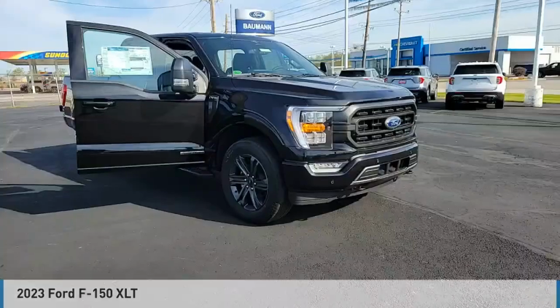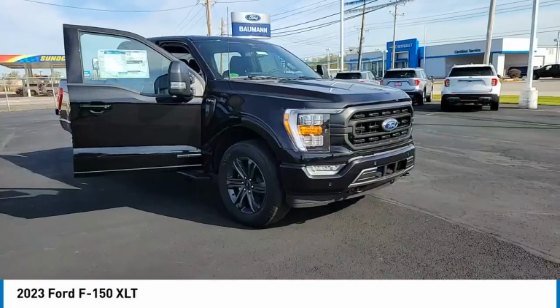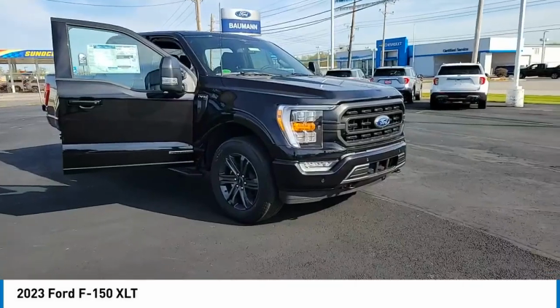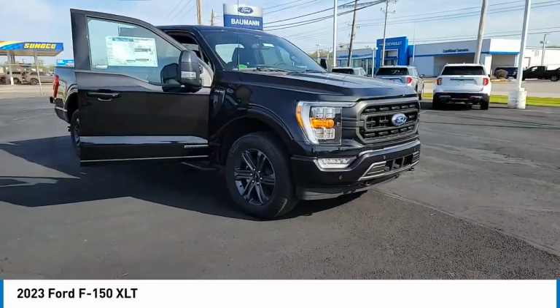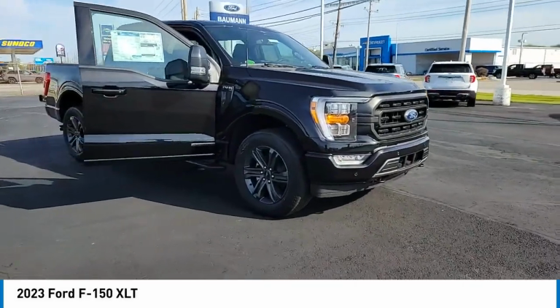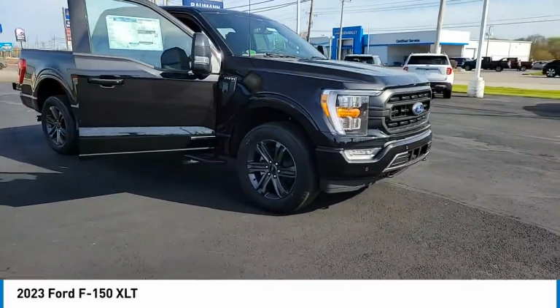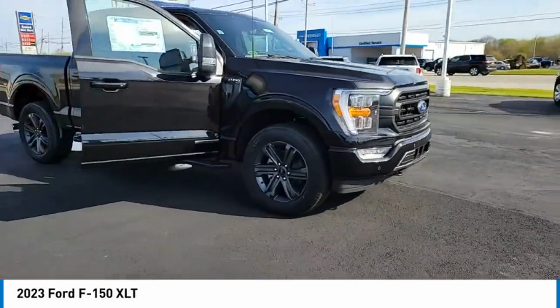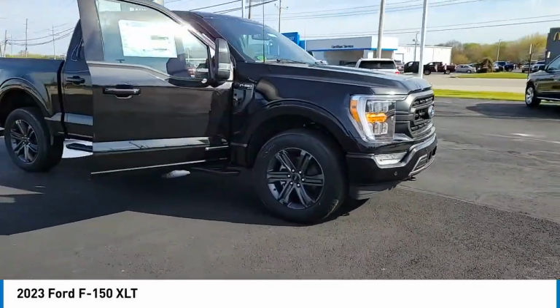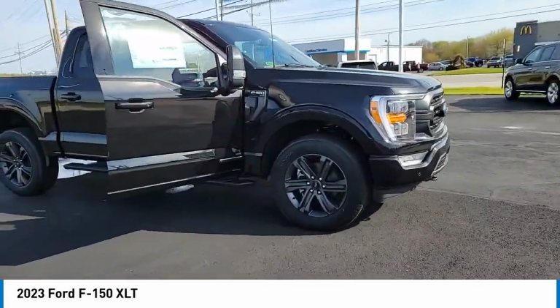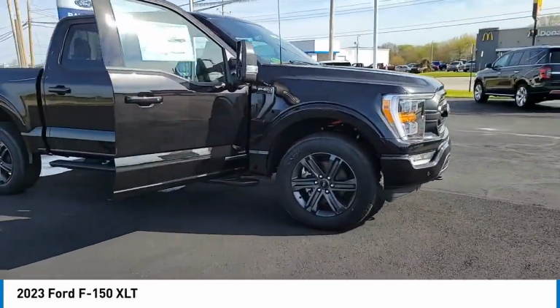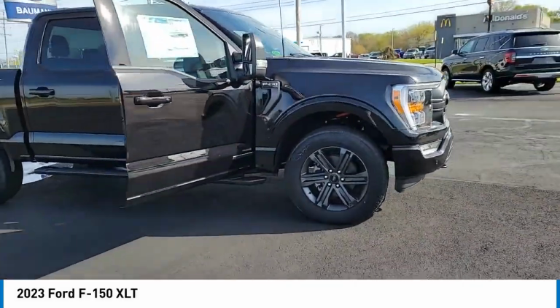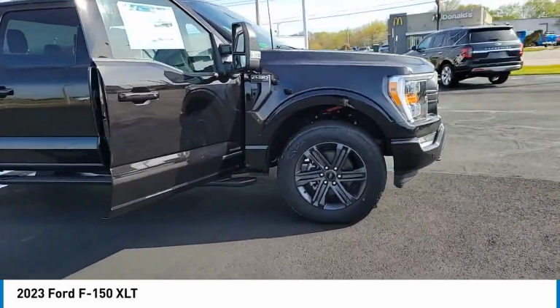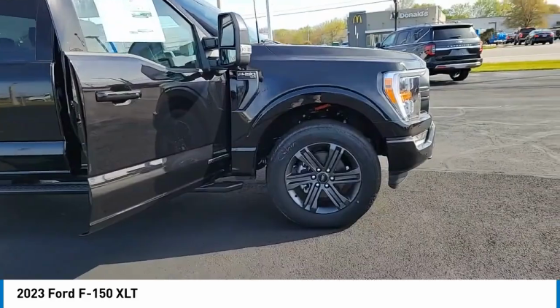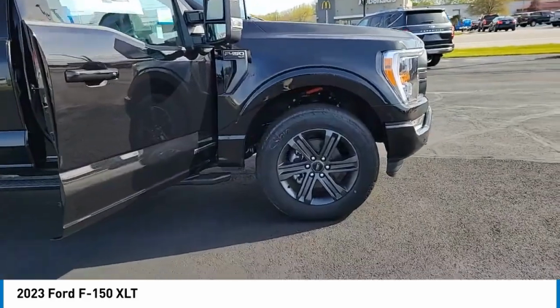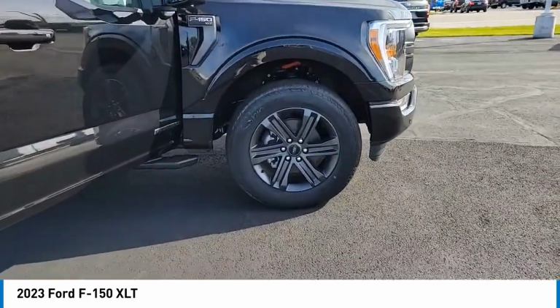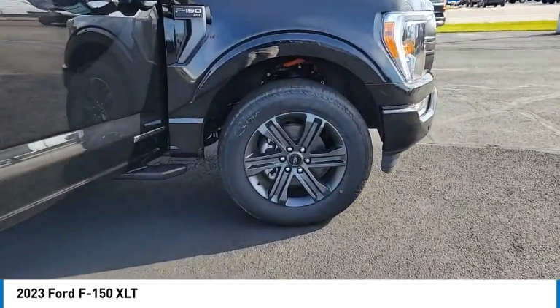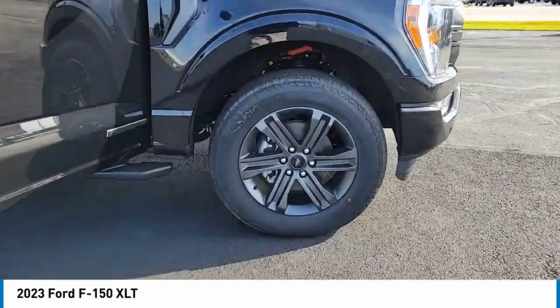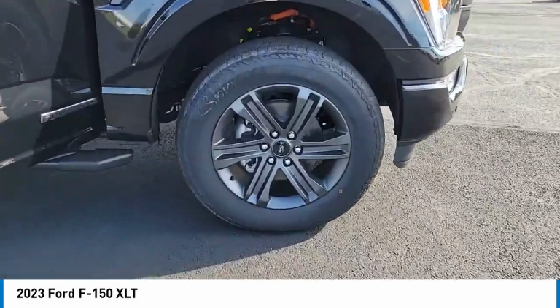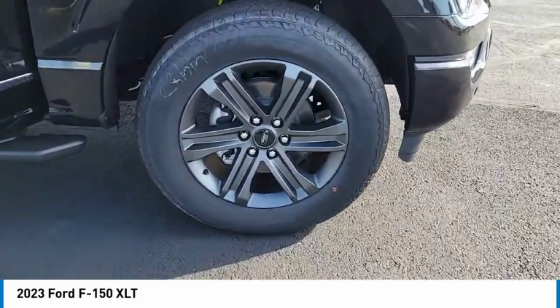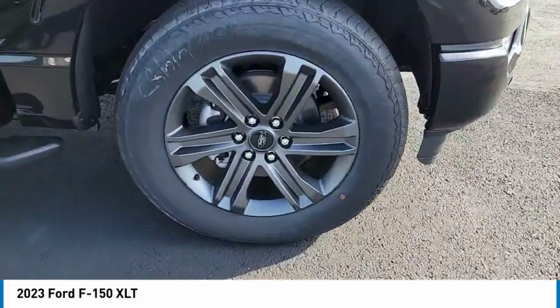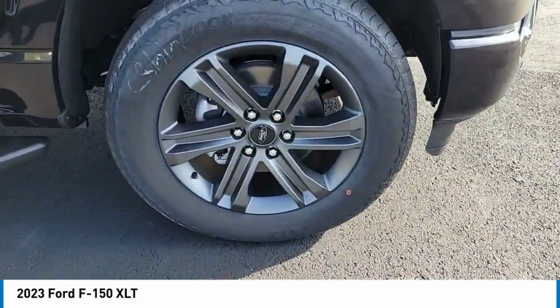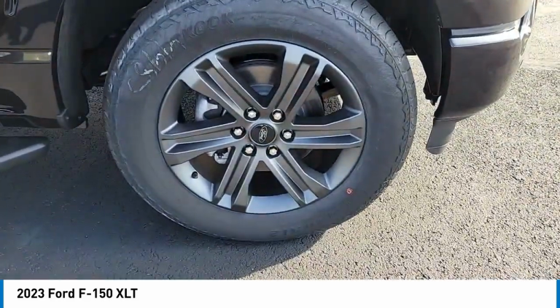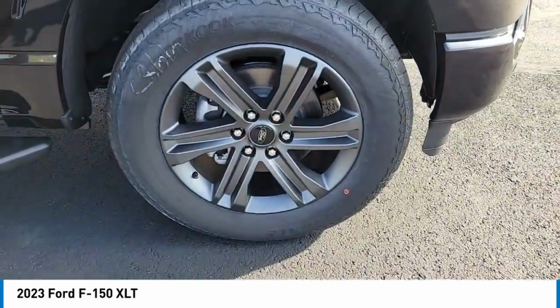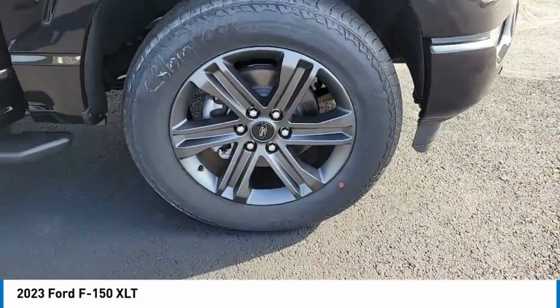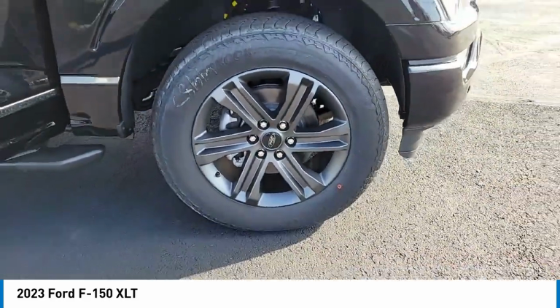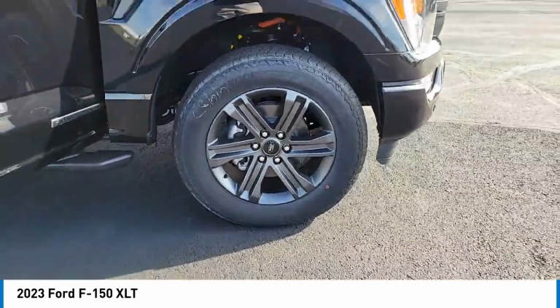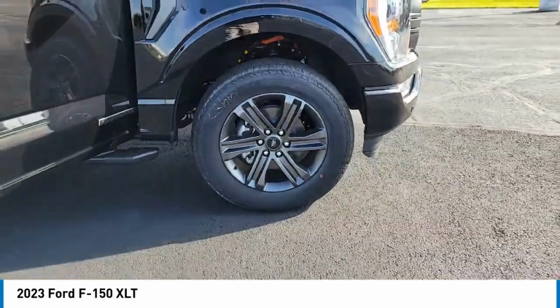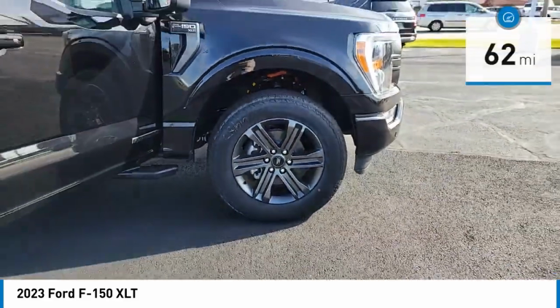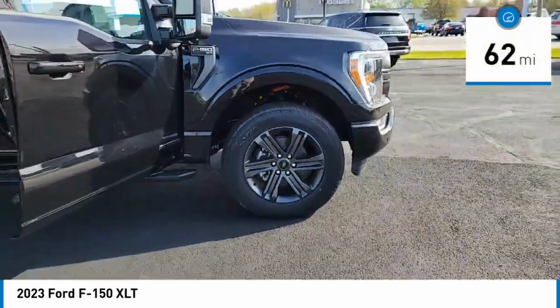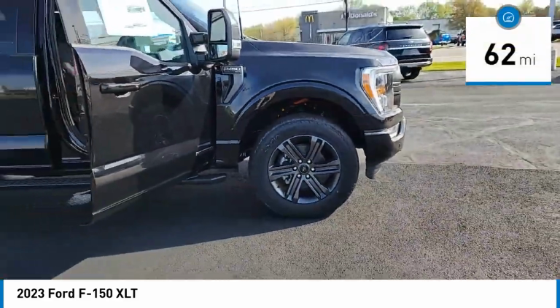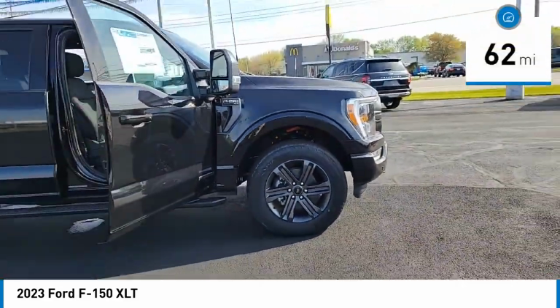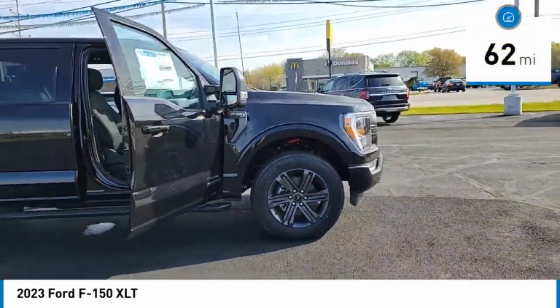Come test drive the 2023 F-150. A Ford F-150 knows how to handle any situation. It's built to follow orders. No whining. This vehicle has less than 100 miles.